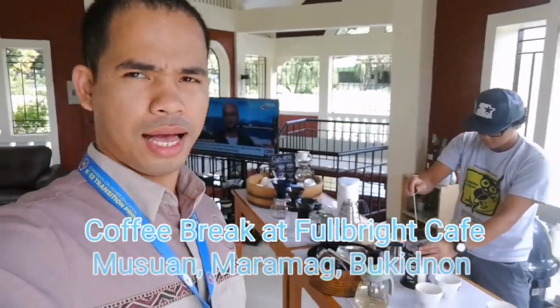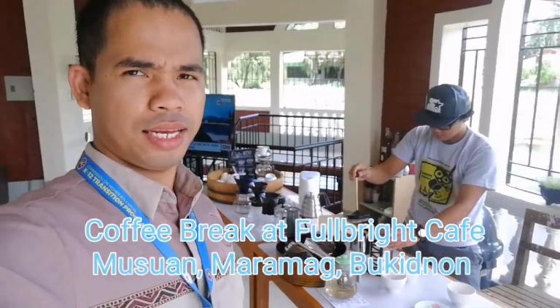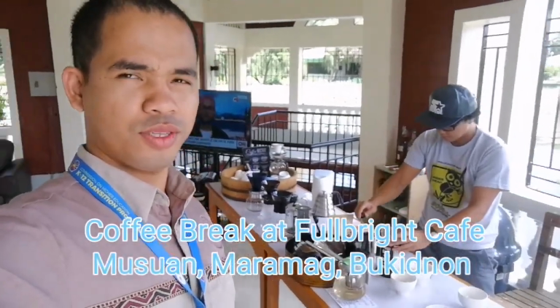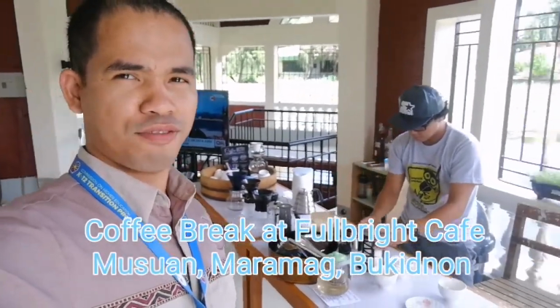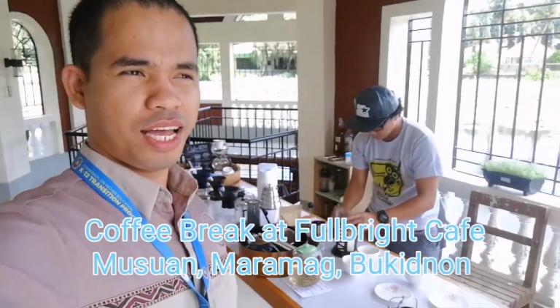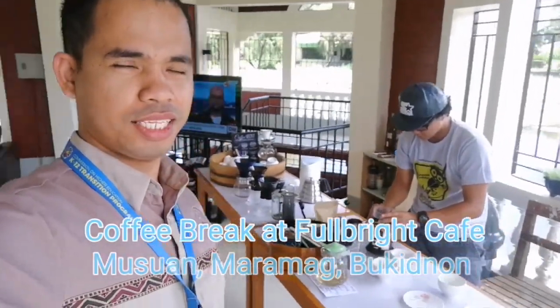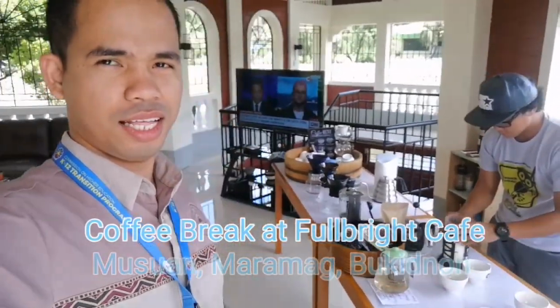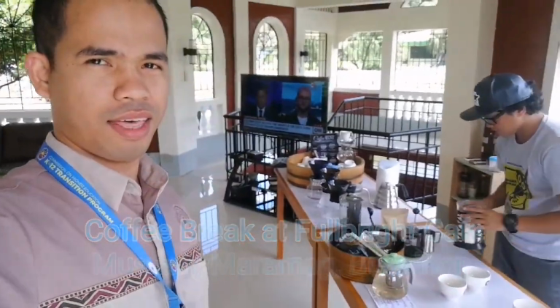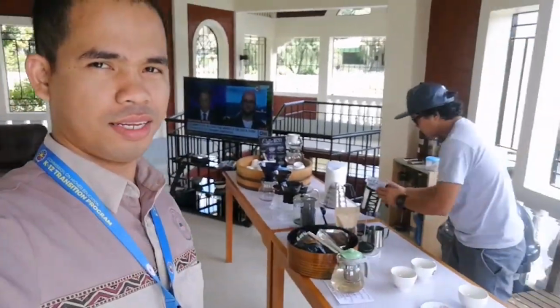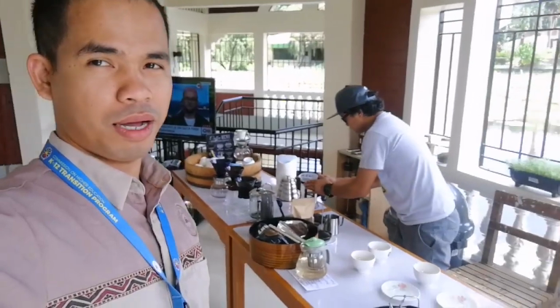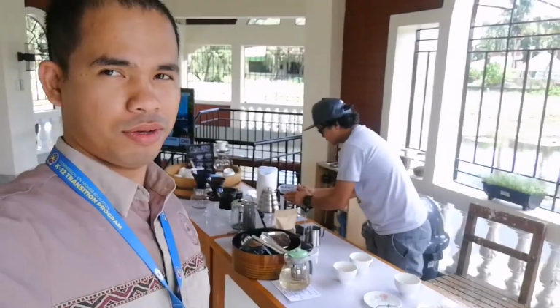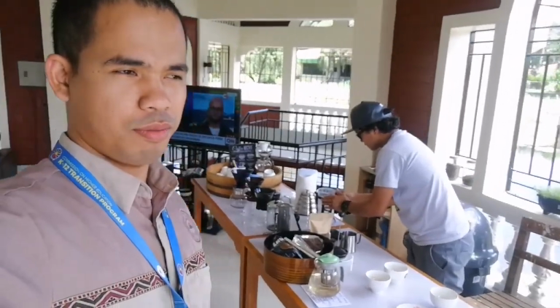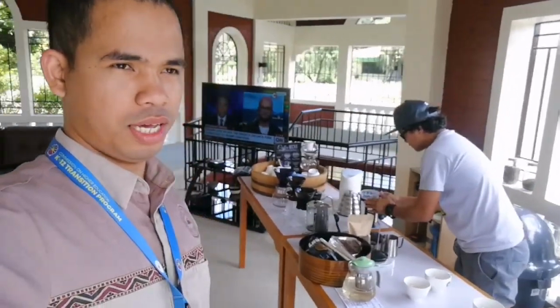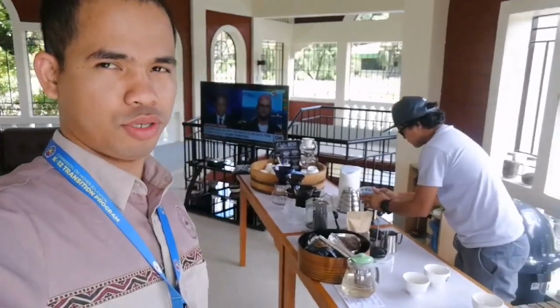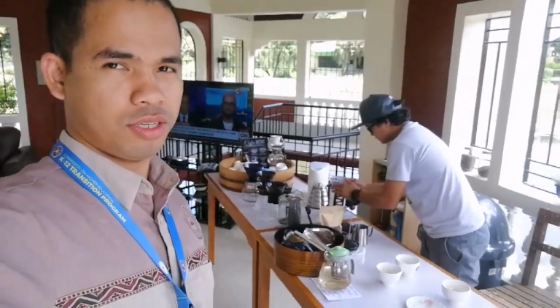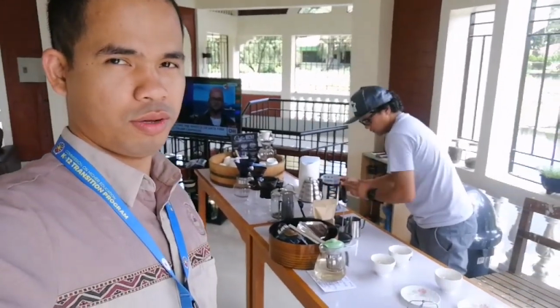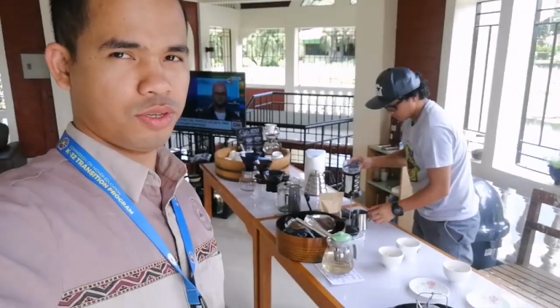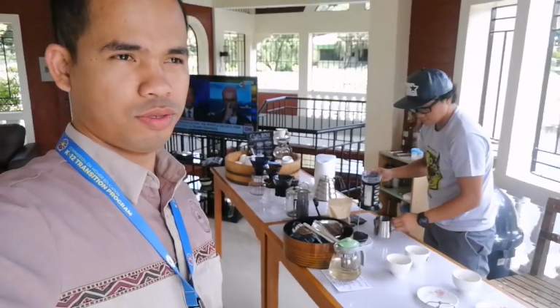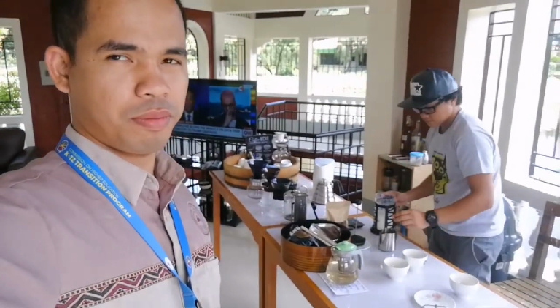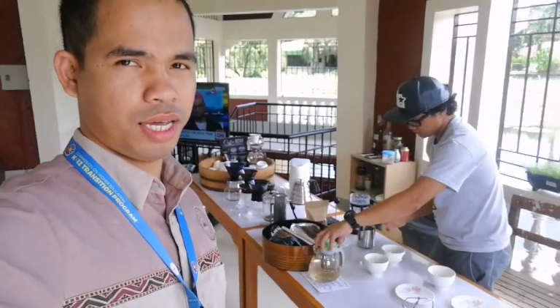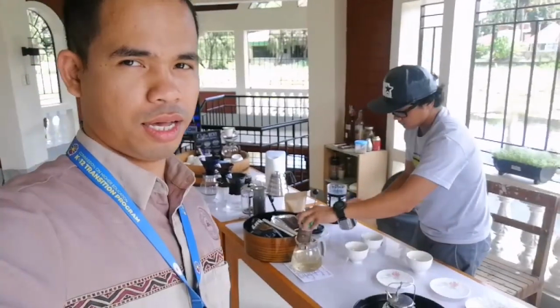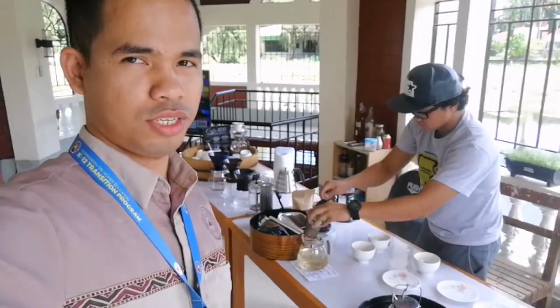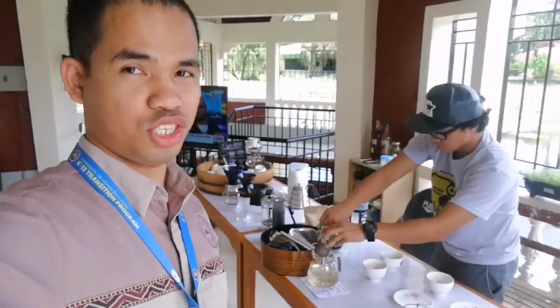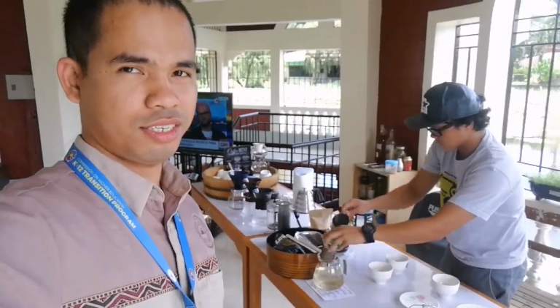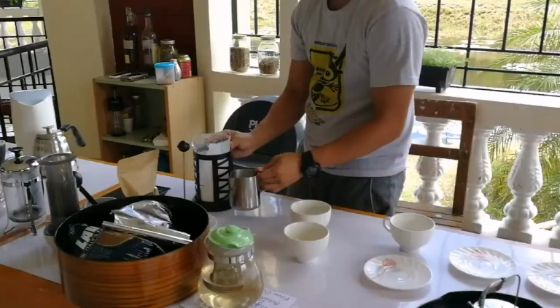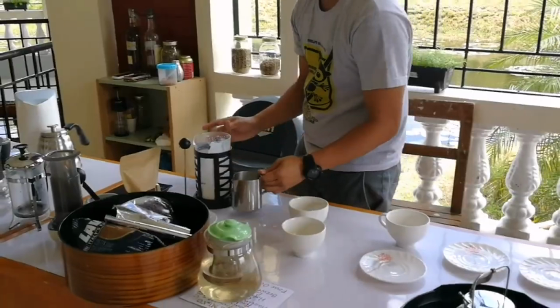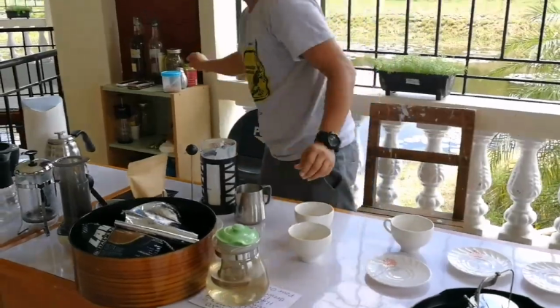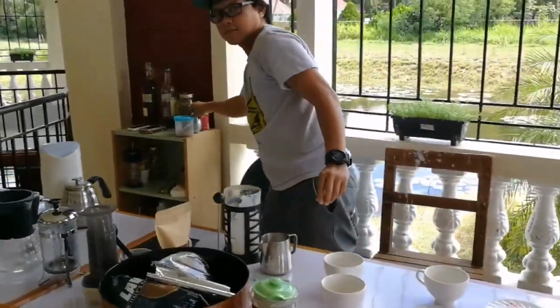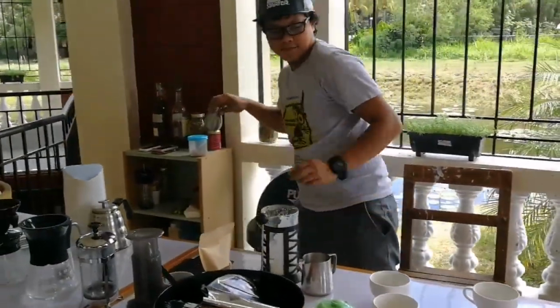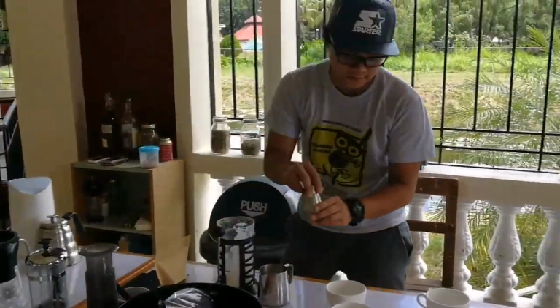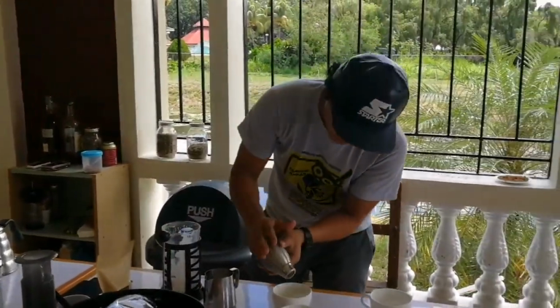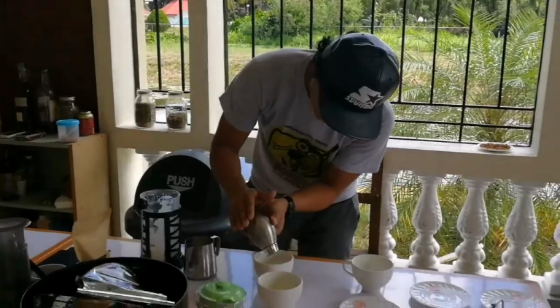Hi! We're here at Full Bride. People will be drinking cappuccino, so I will show you how to prepare a cappuccino here. This is how you prepare it.